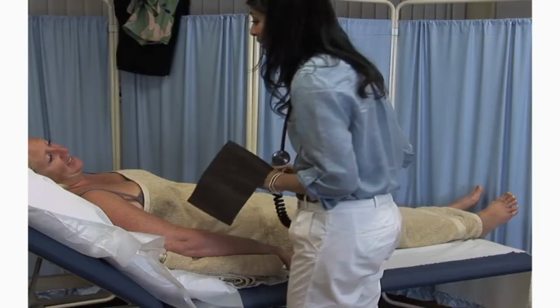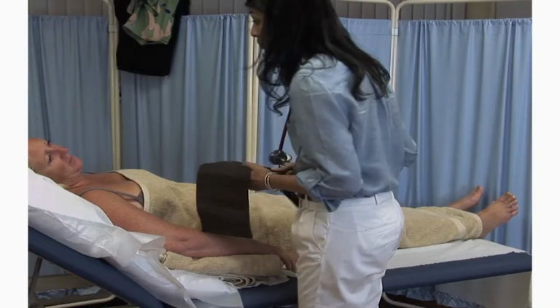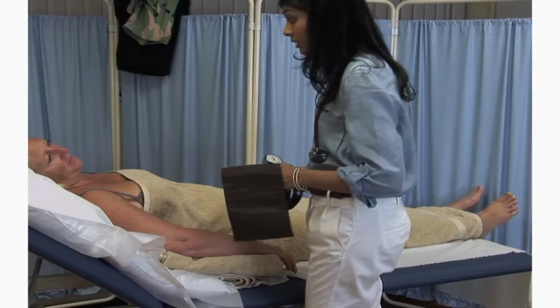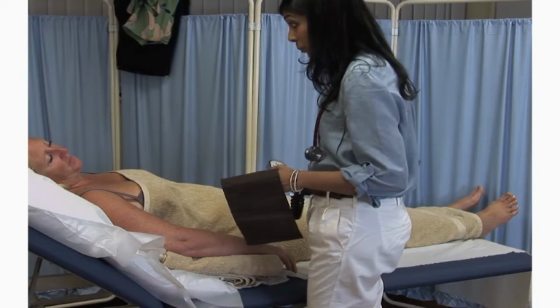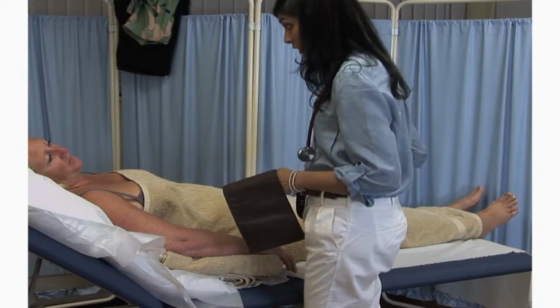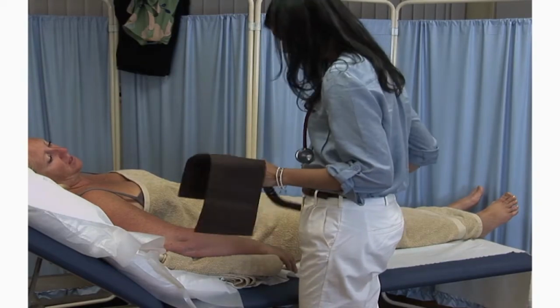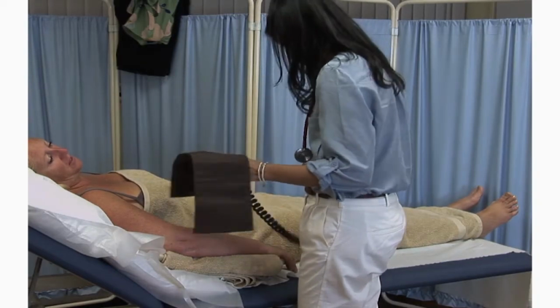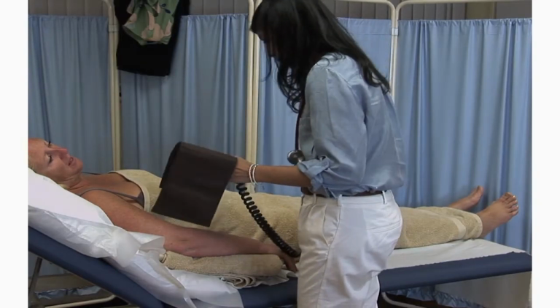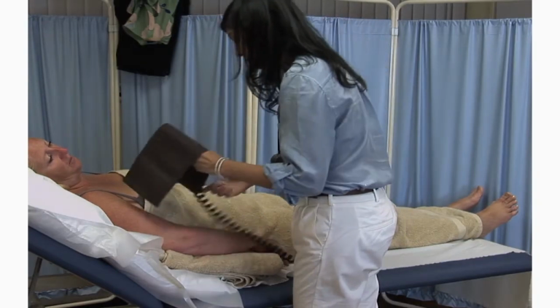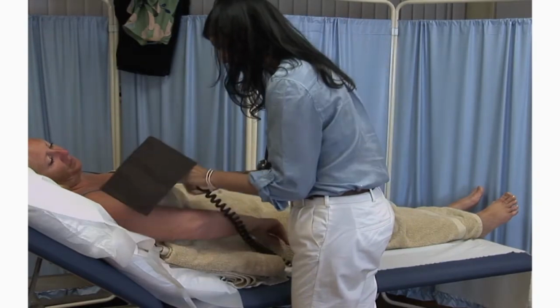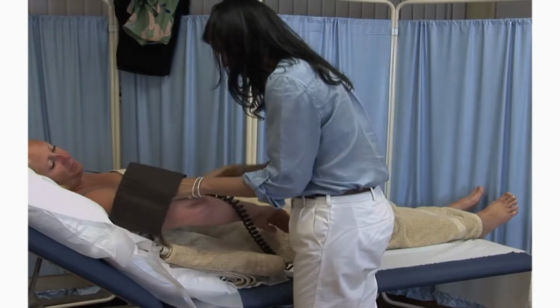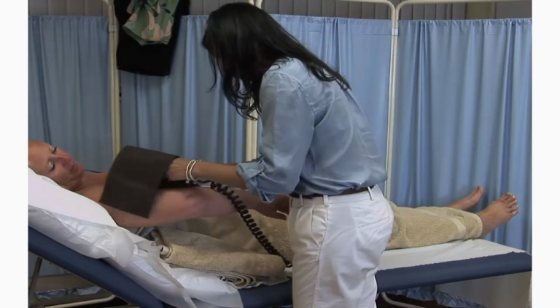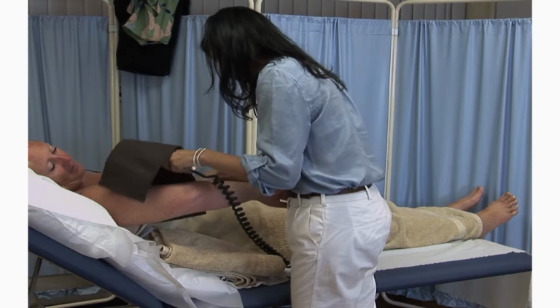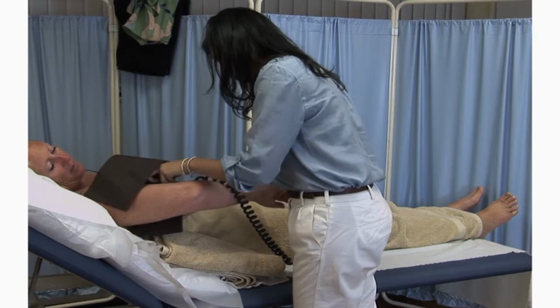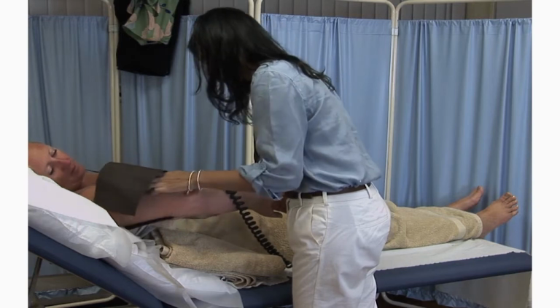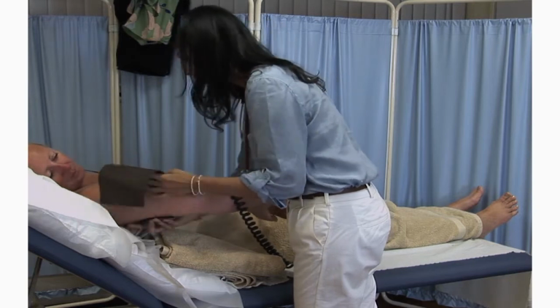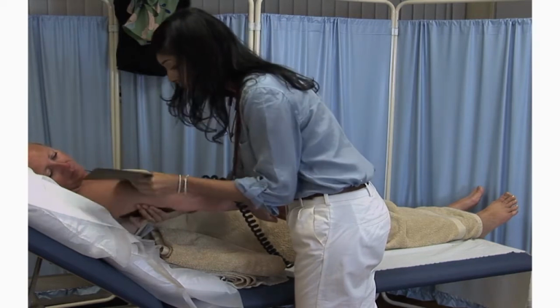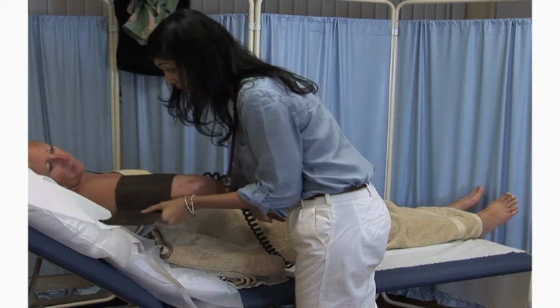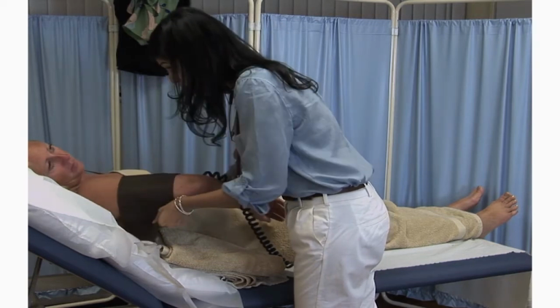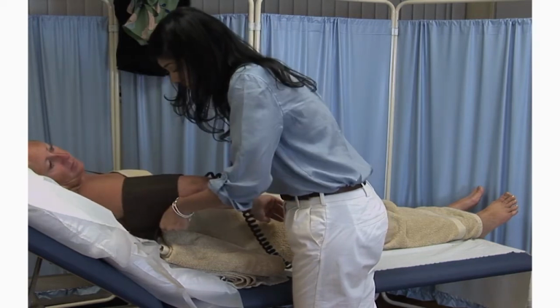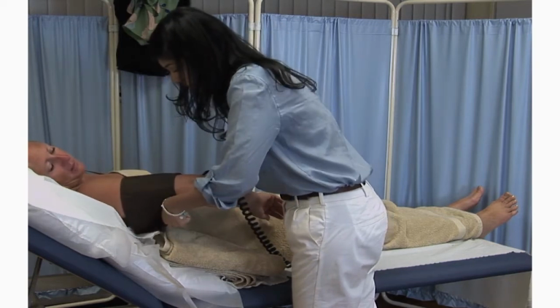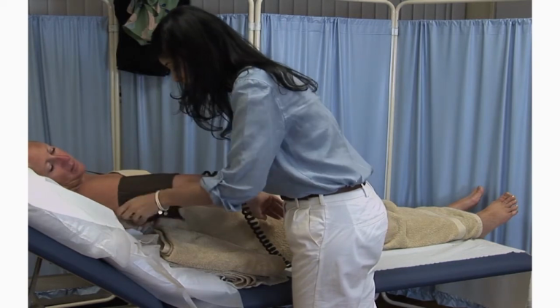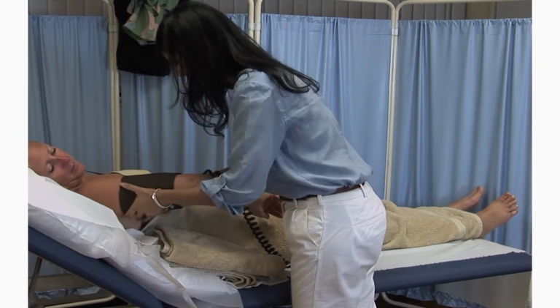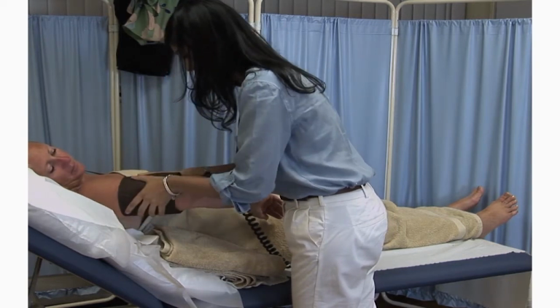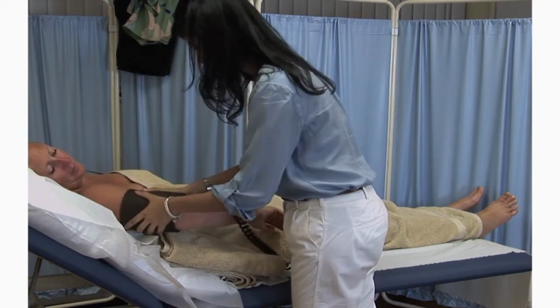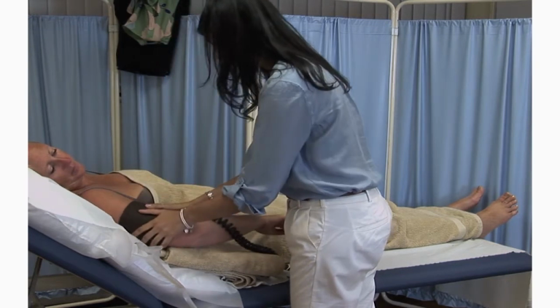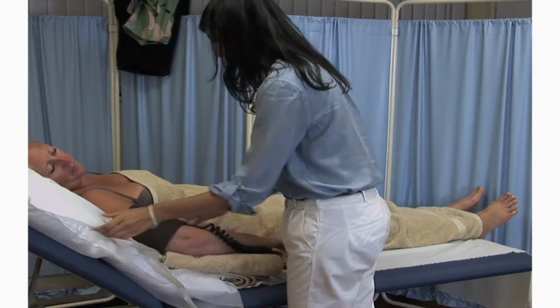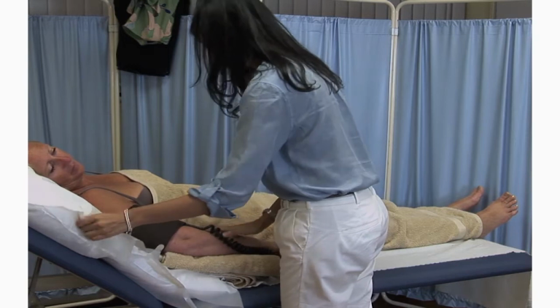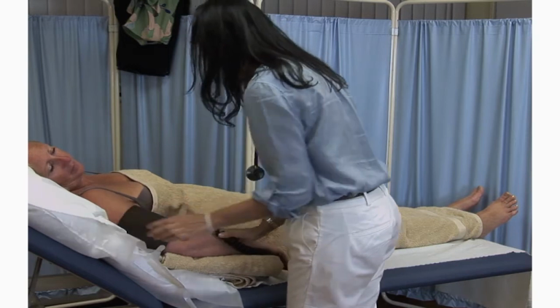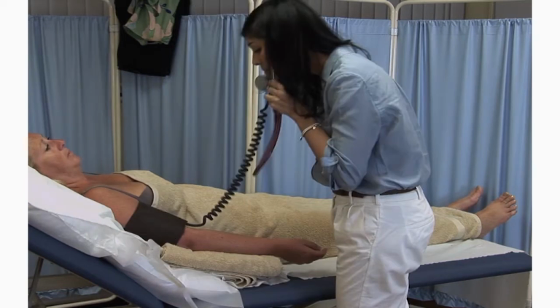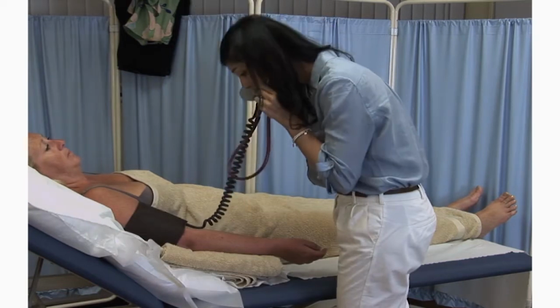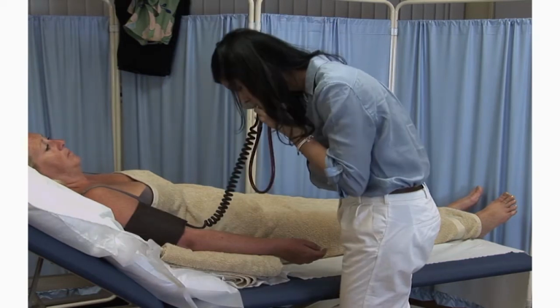Mrs Smith, I'd like to check your blood pressure now. I'm just going to wrap this cuff around your arm and it will get a bit tight. Thank you. And keep your arm rested on the couch.